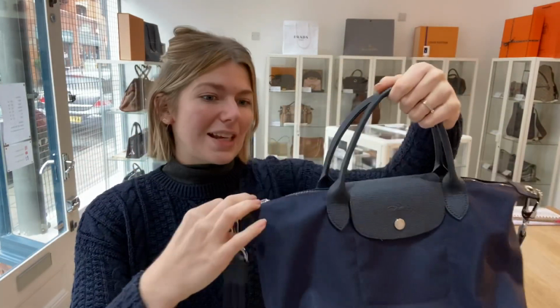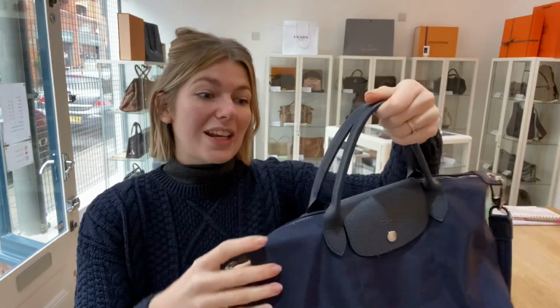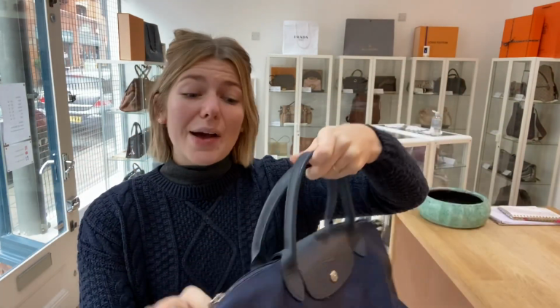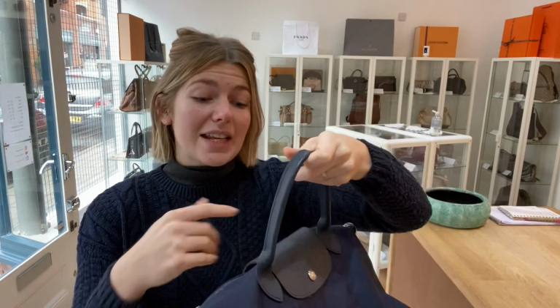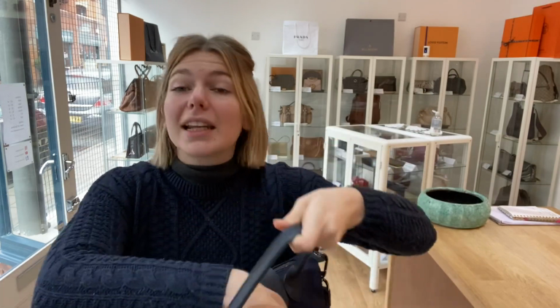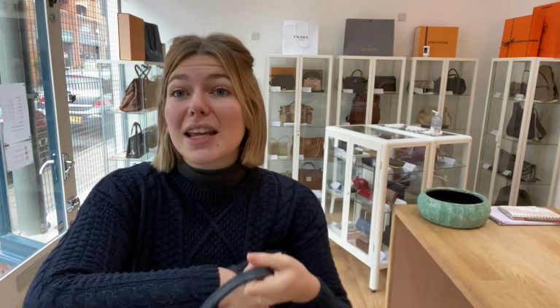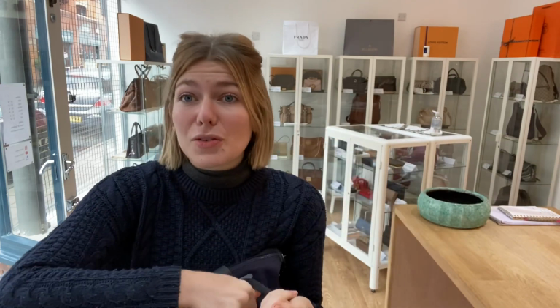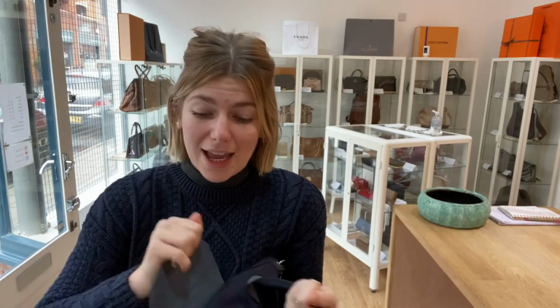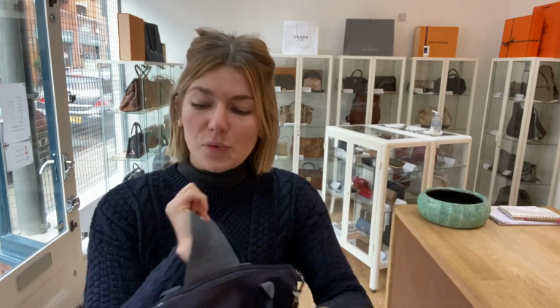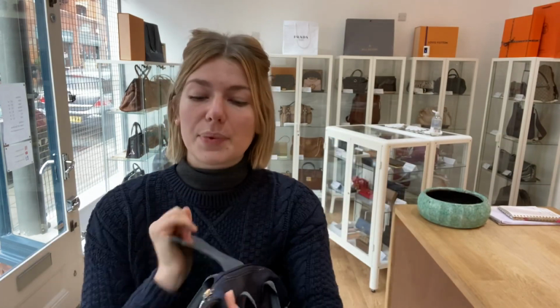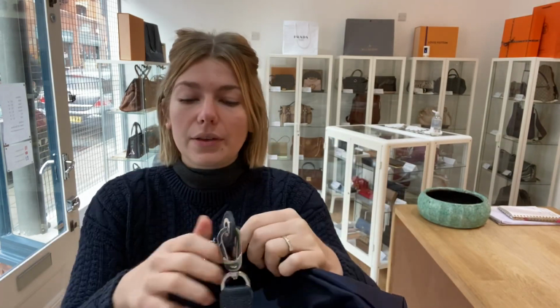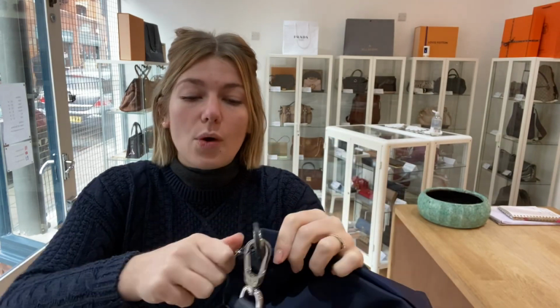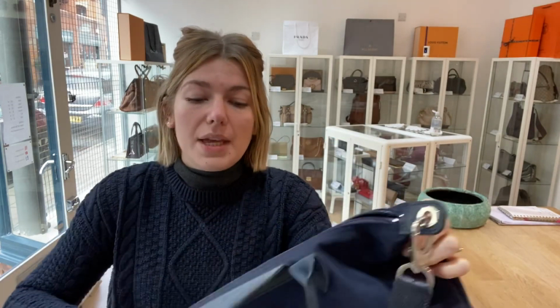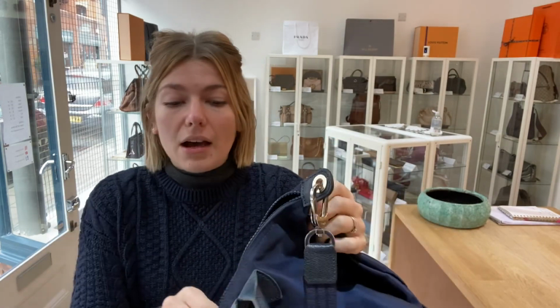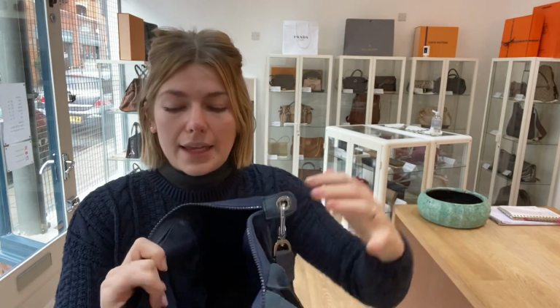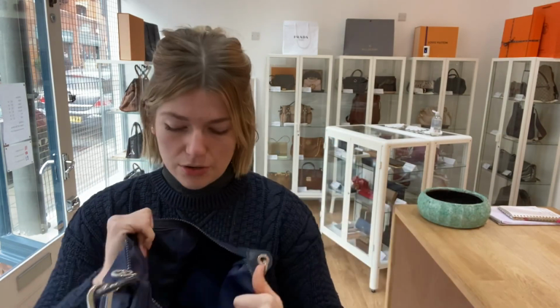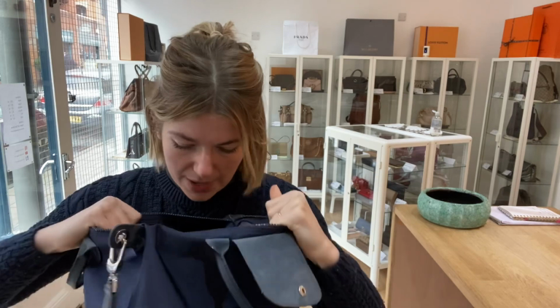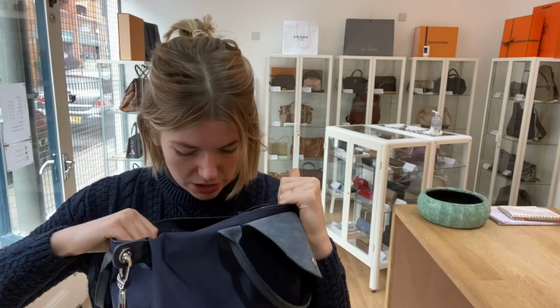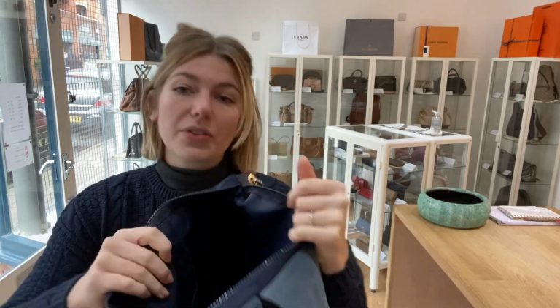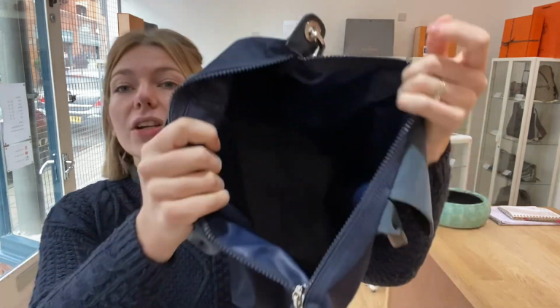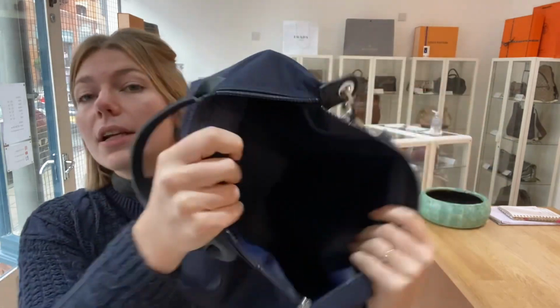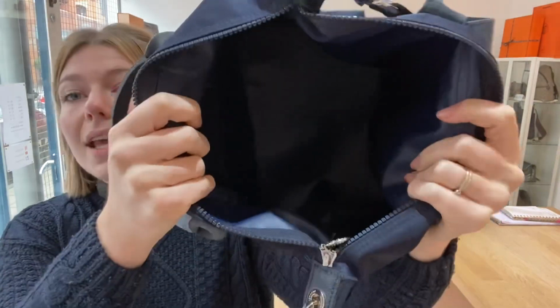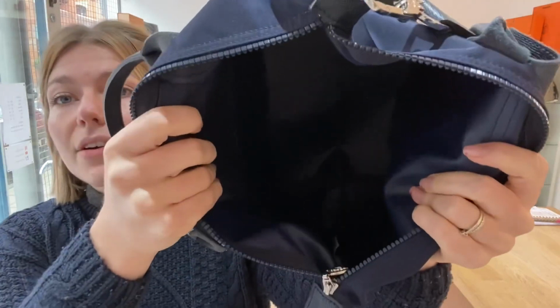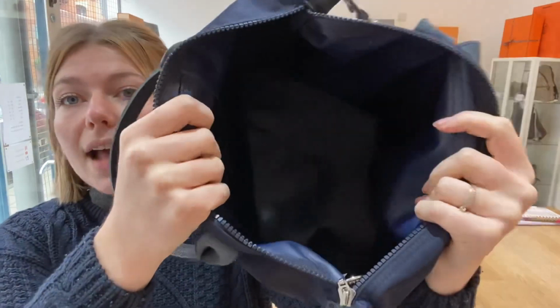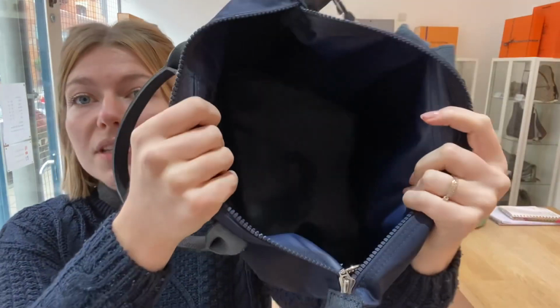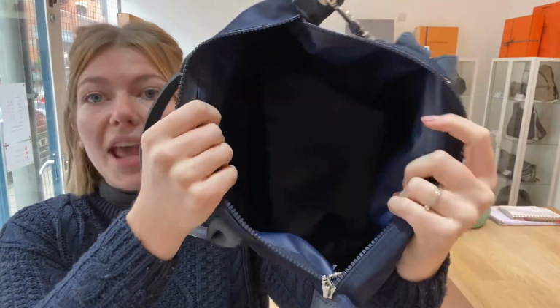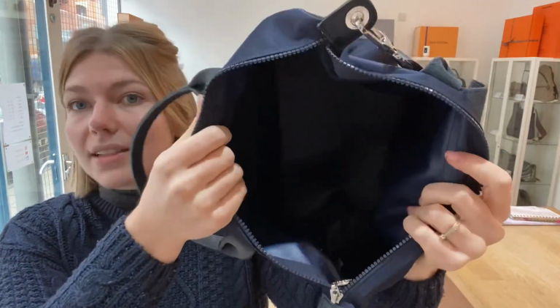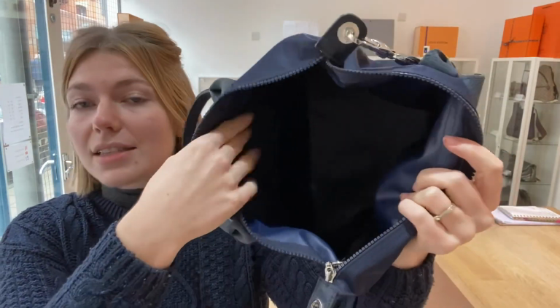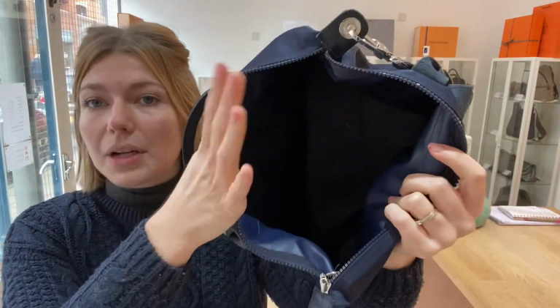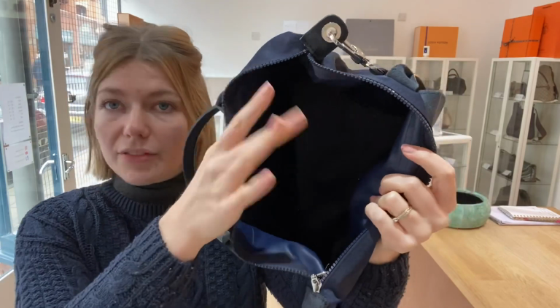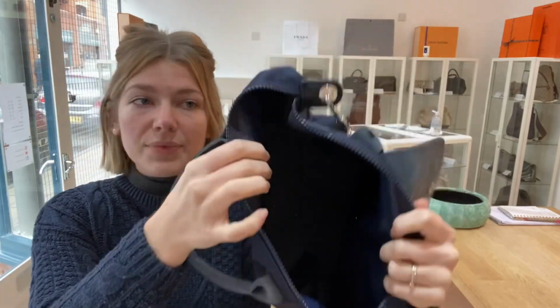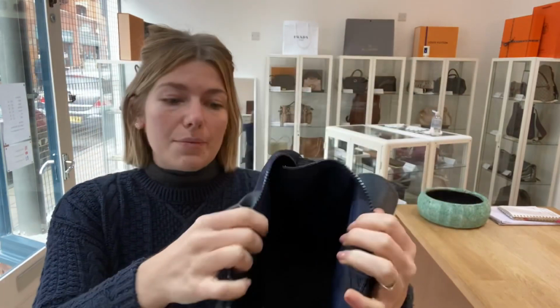Interior condition is absolutely excellent. Due to that sort of white lining, you can keep it in such a beautiful condition — it's so clean and lovely, and you can keep it that way.